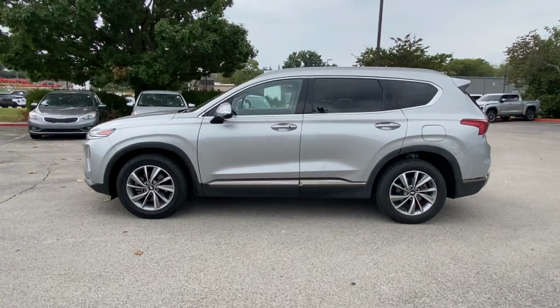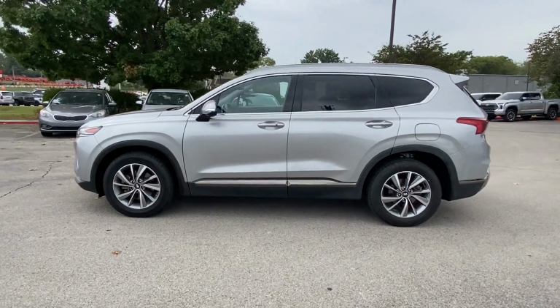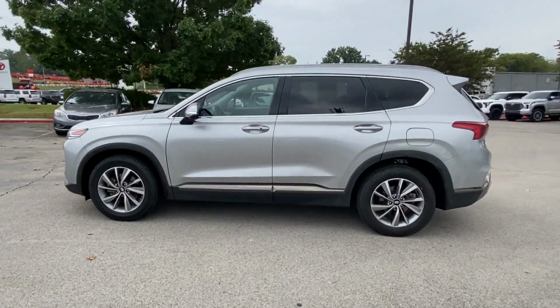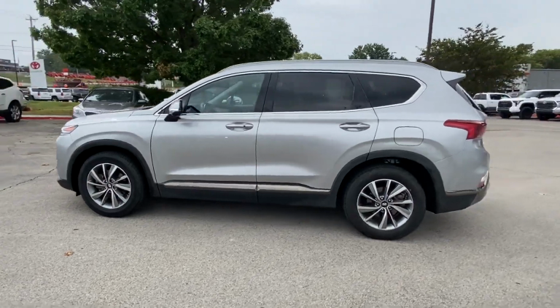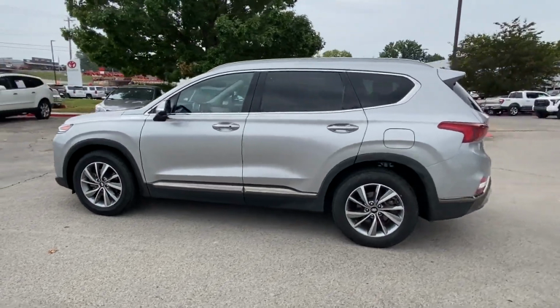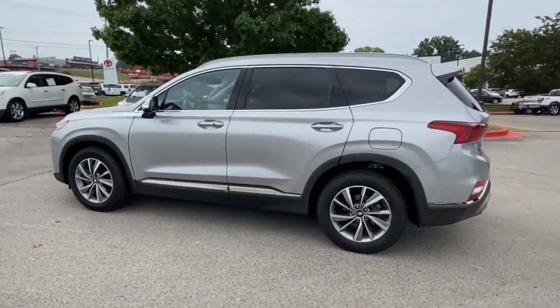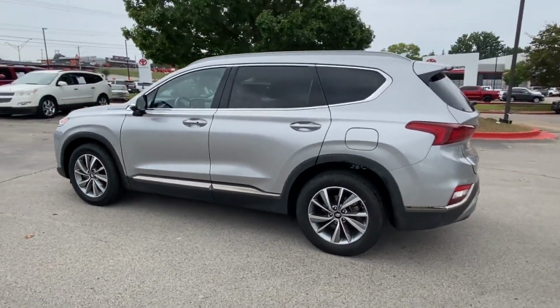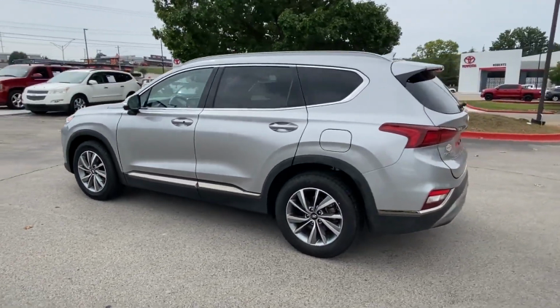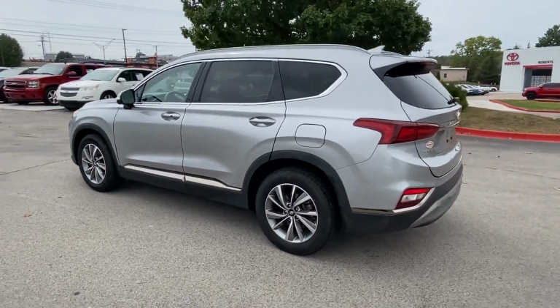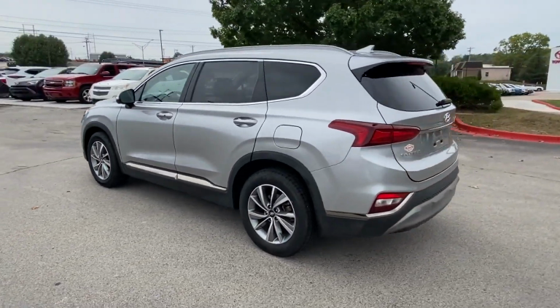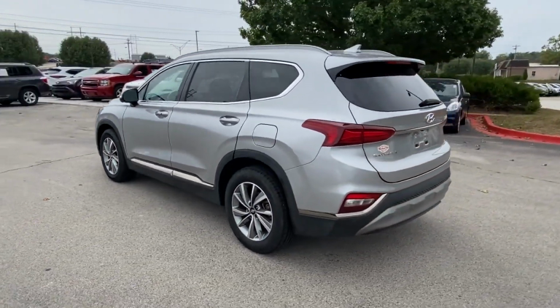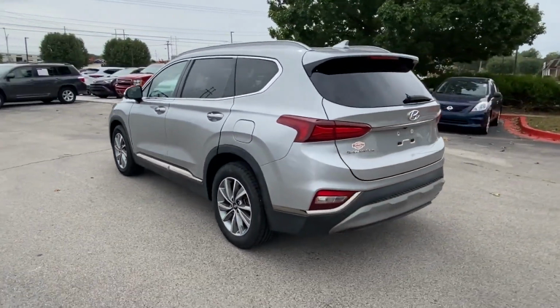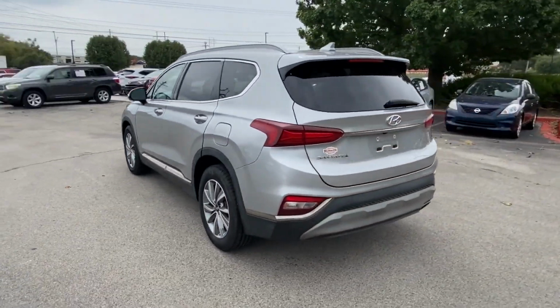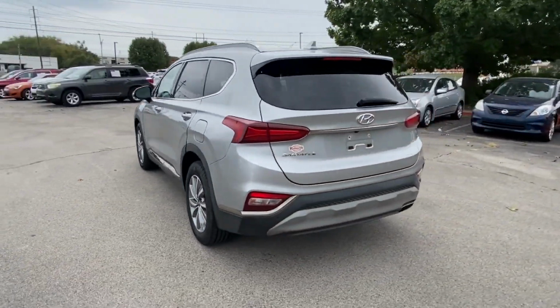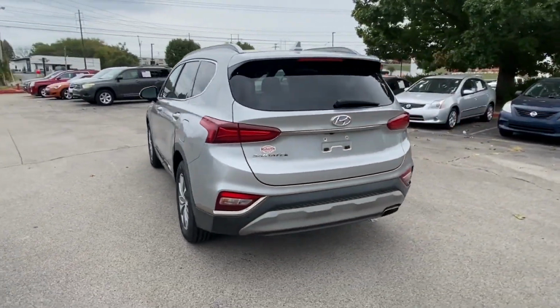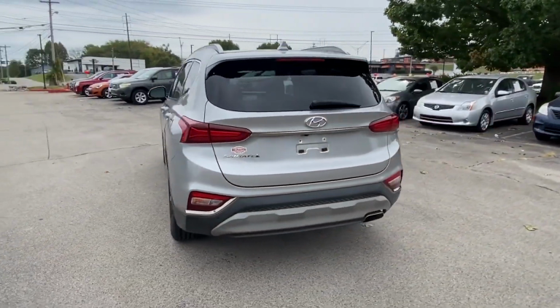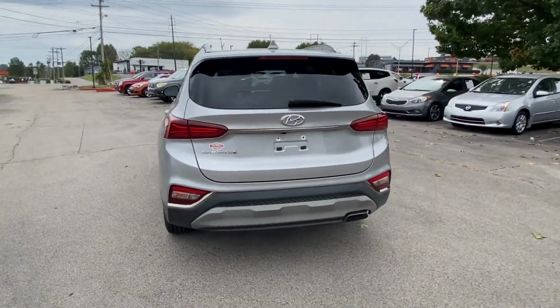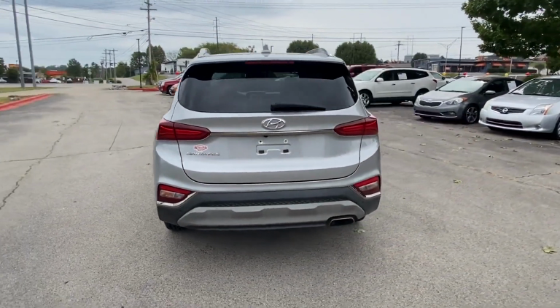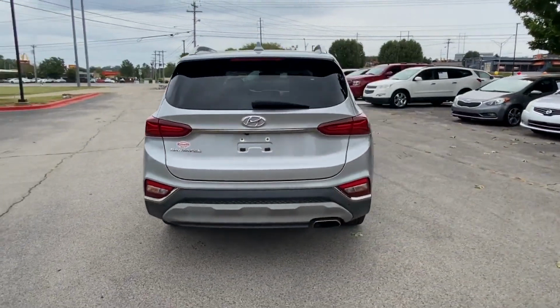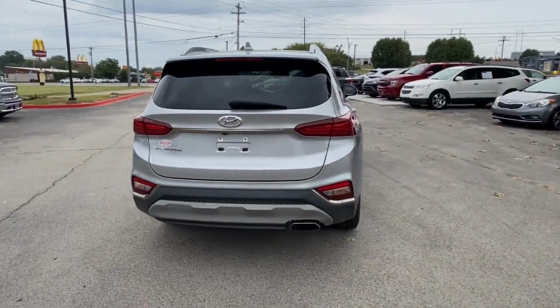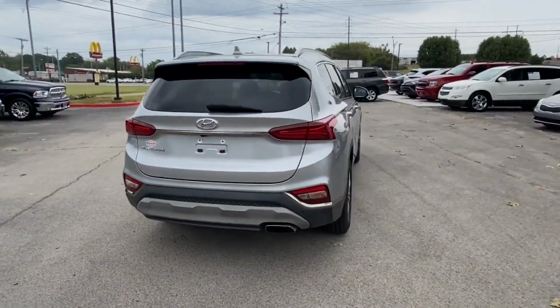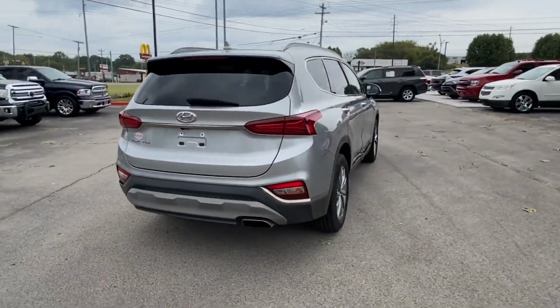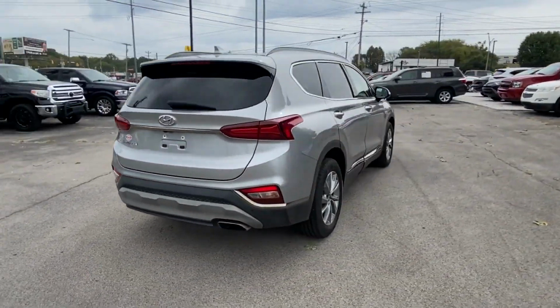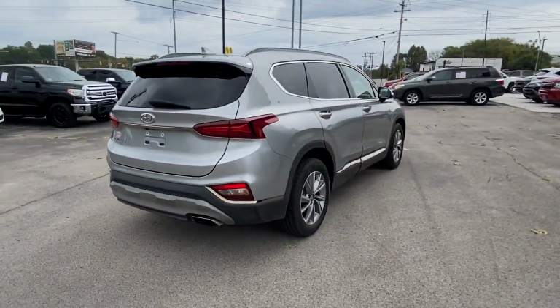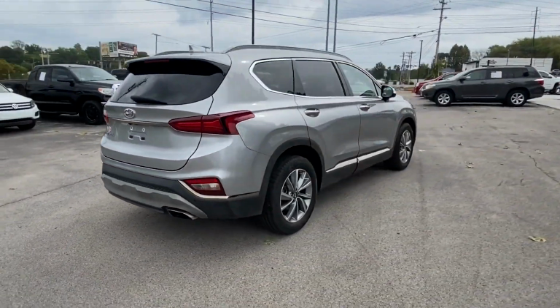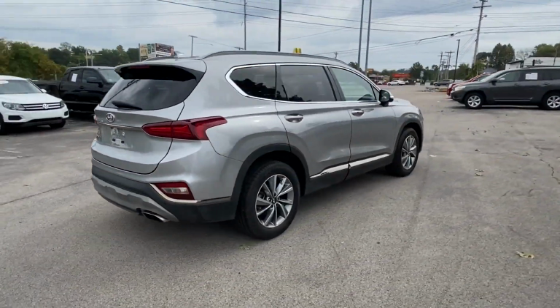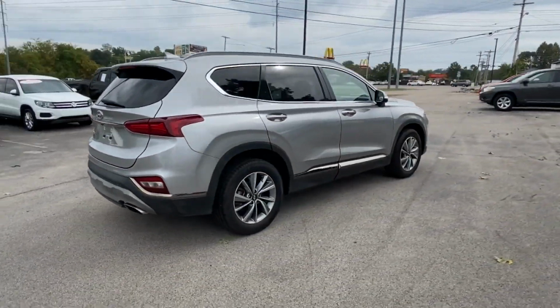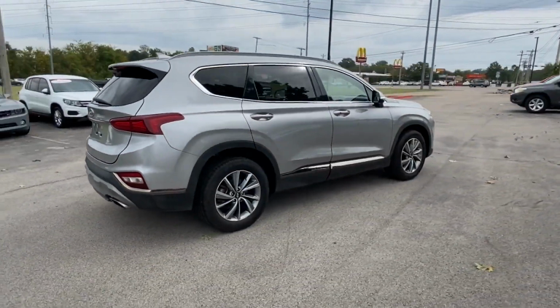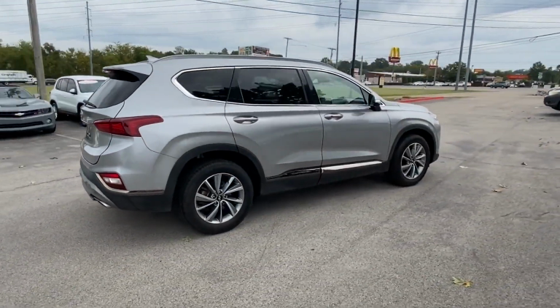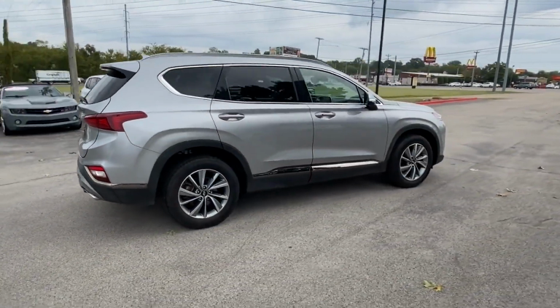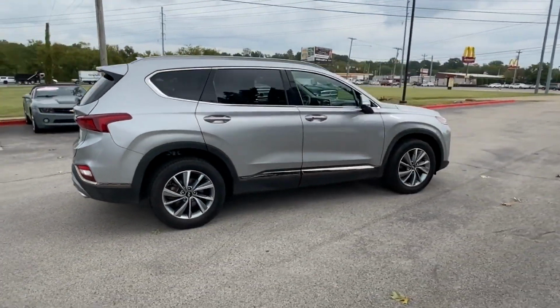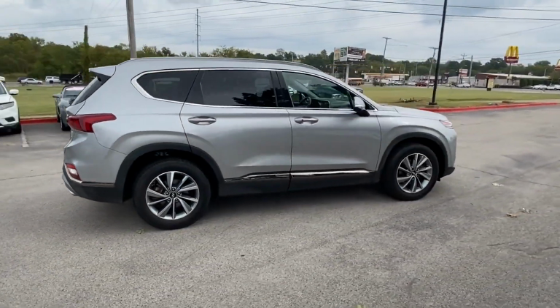2020 Hyundai Santa Fe. With less than 67,000 miles on the odometer, this SUV offers space as well as power and performance.